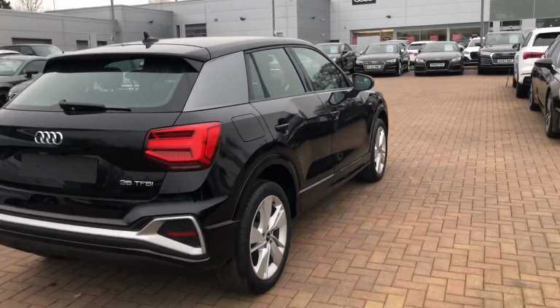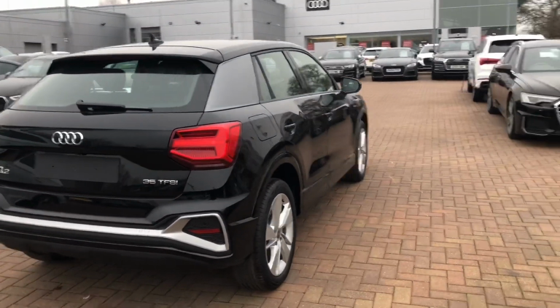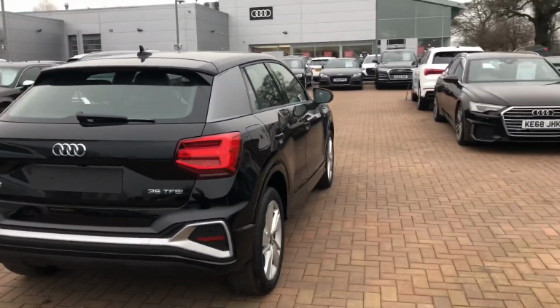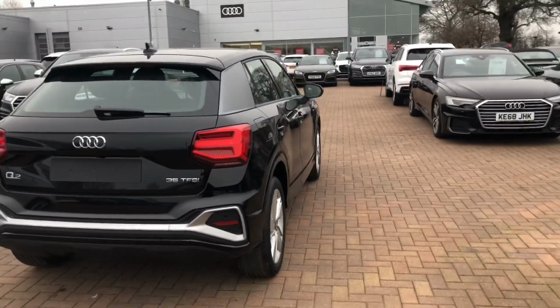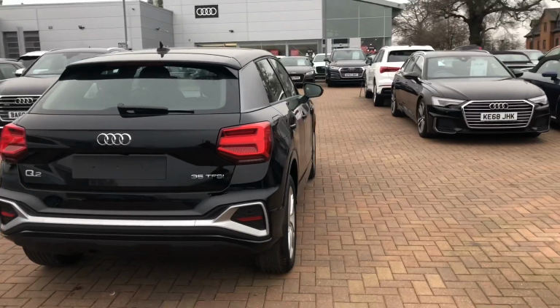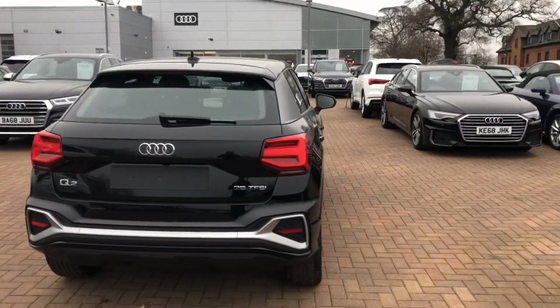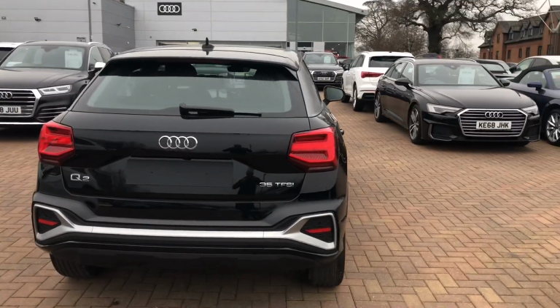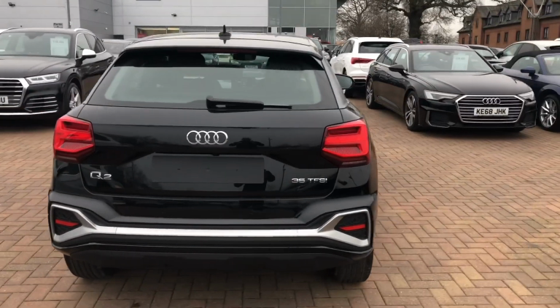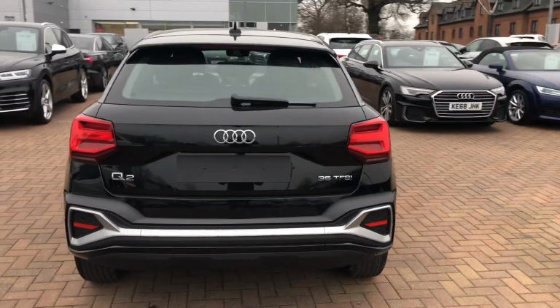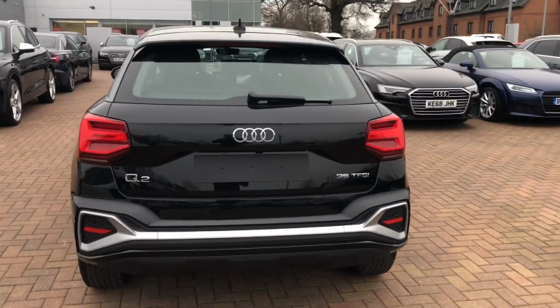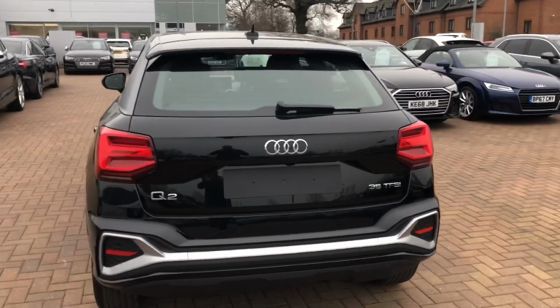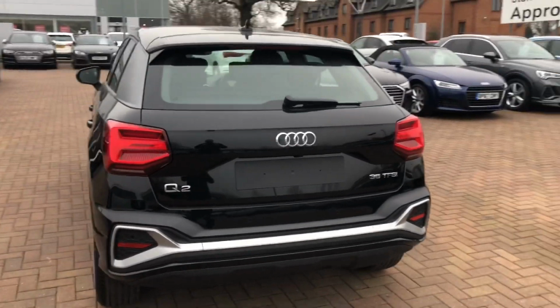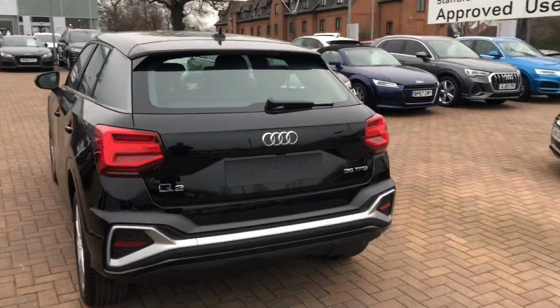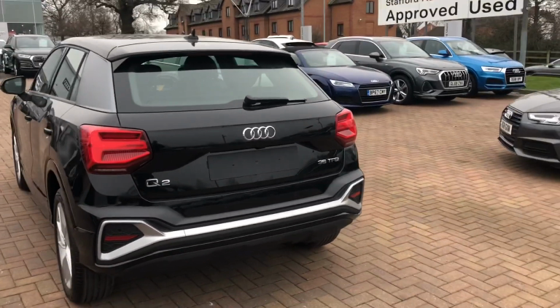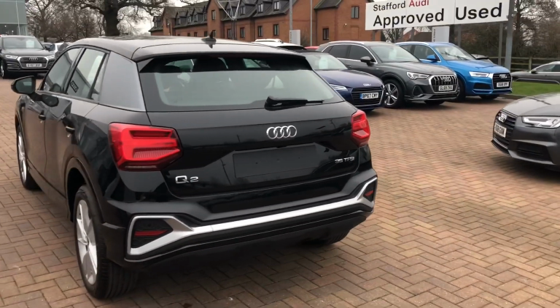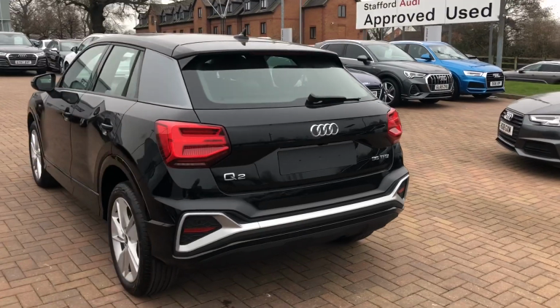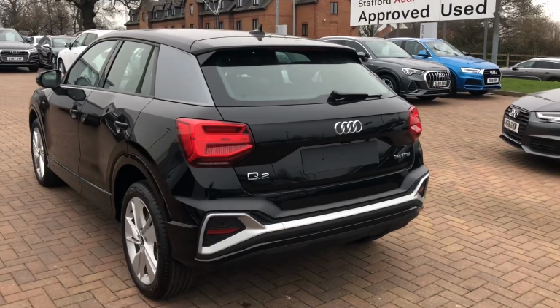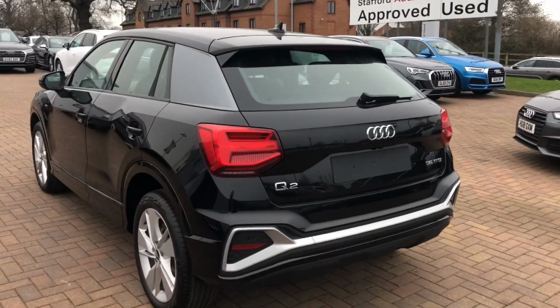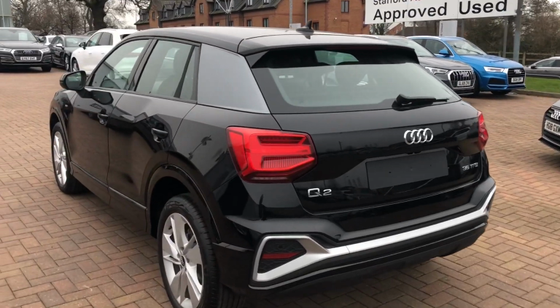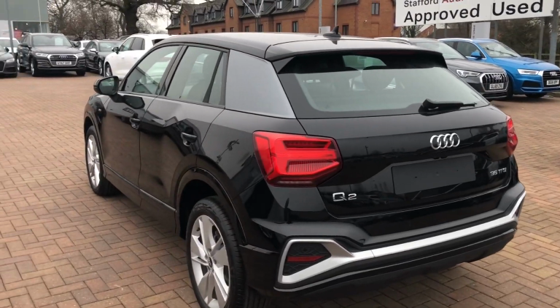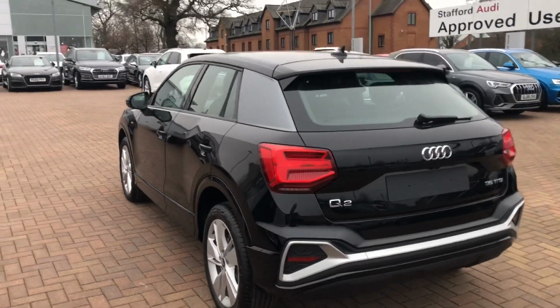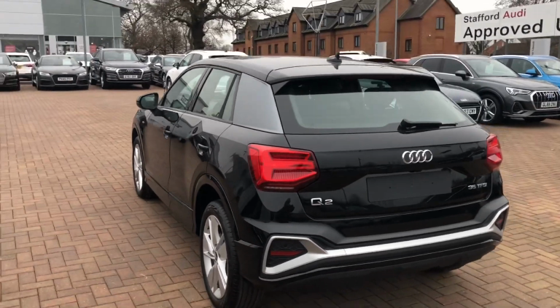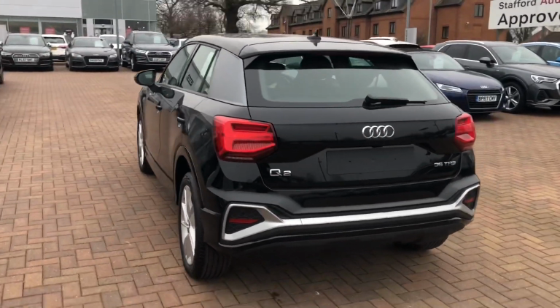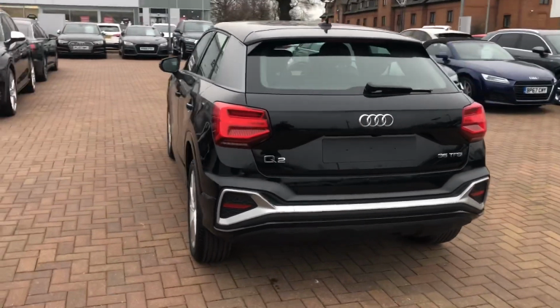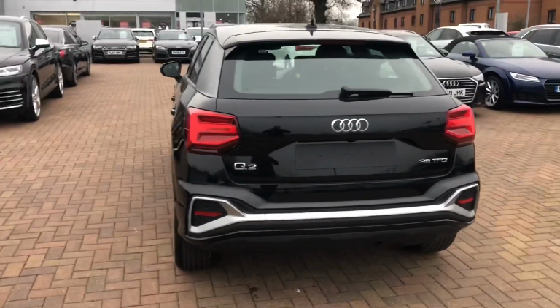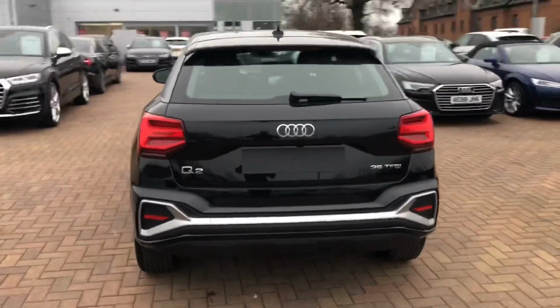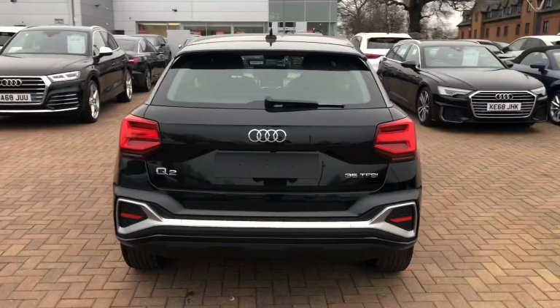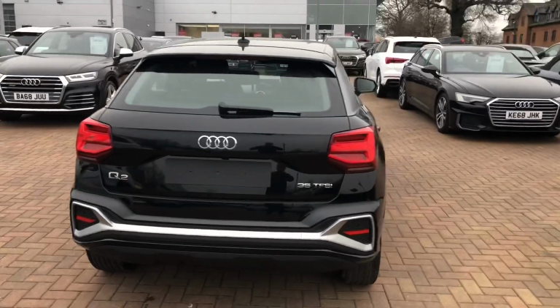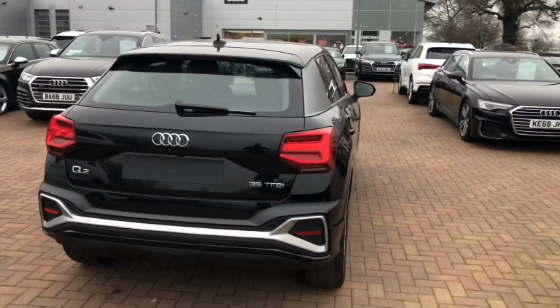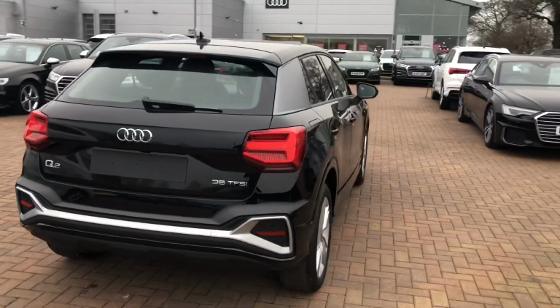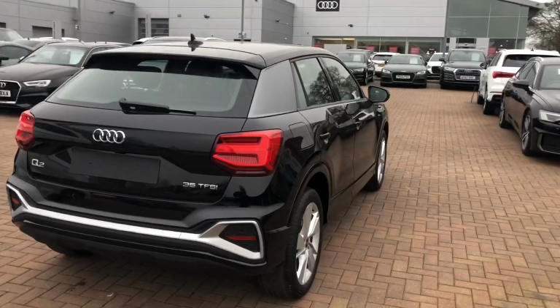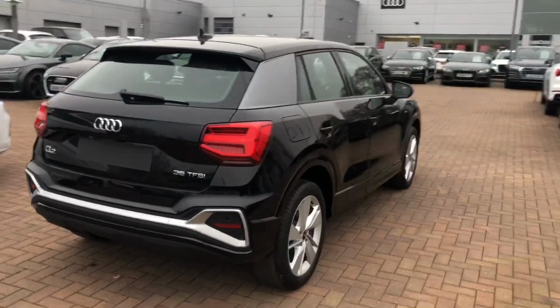This car does come with the comfort and sound package, which includes the rear parking camera. The car also comes with the rear parking sensors and a power-operated tailgate. All of our brand new vehicles come with a three year warranty and three year roadside assistance.